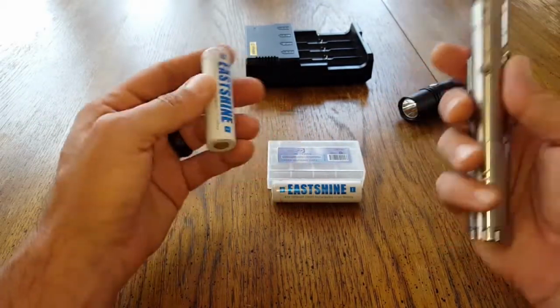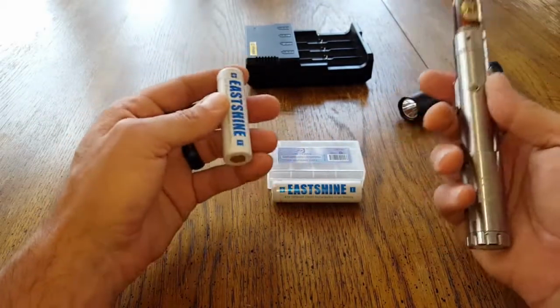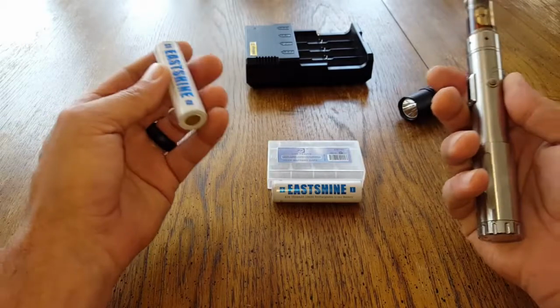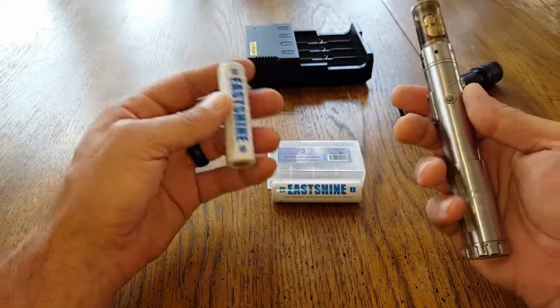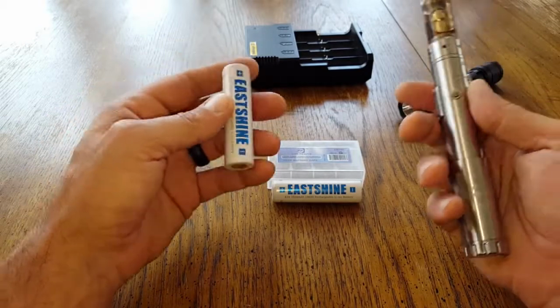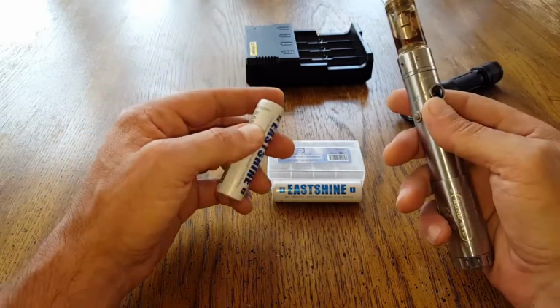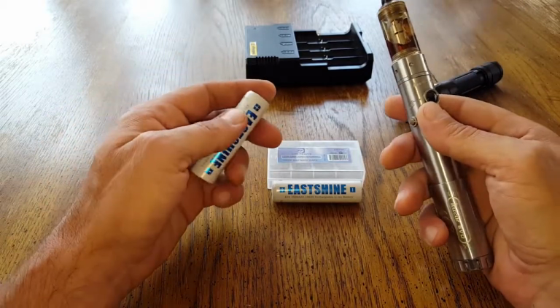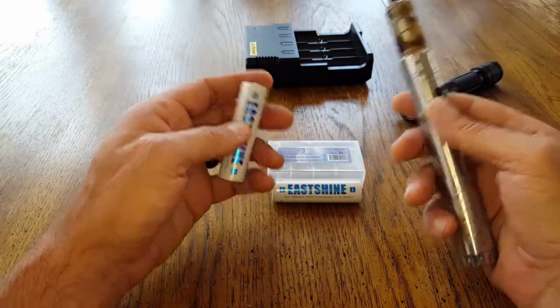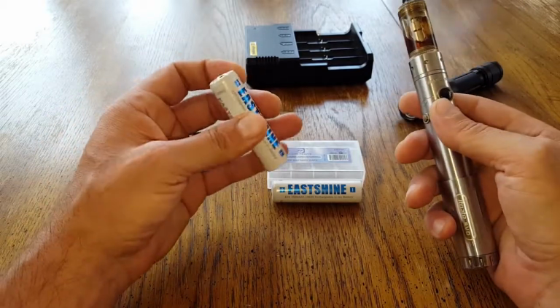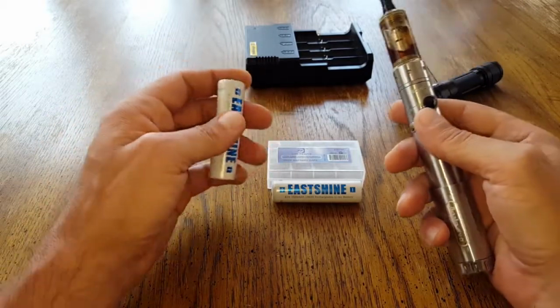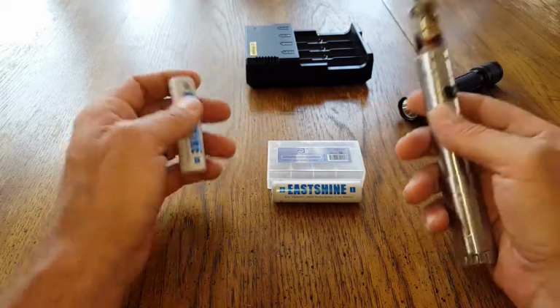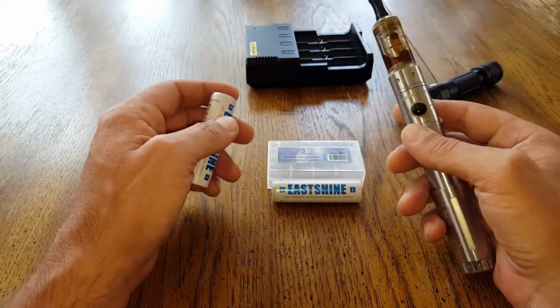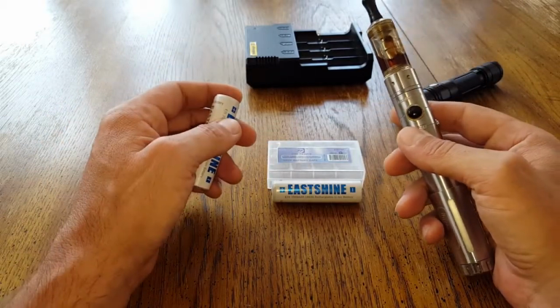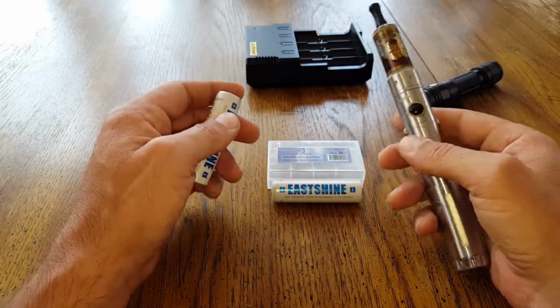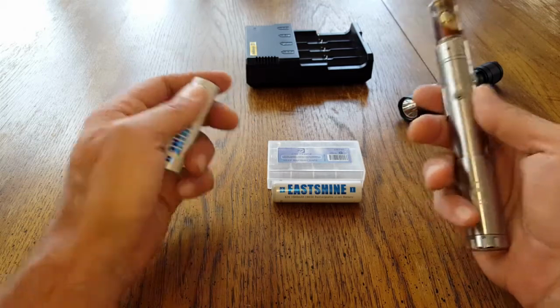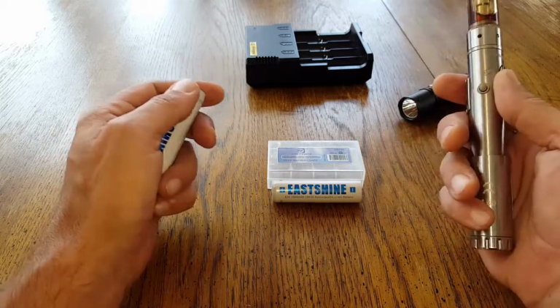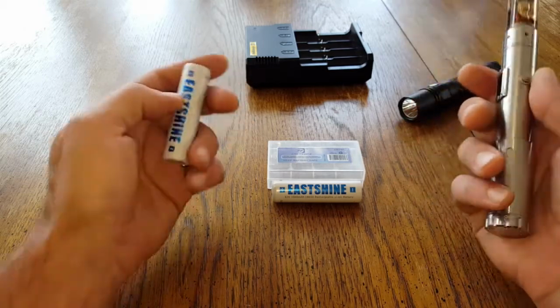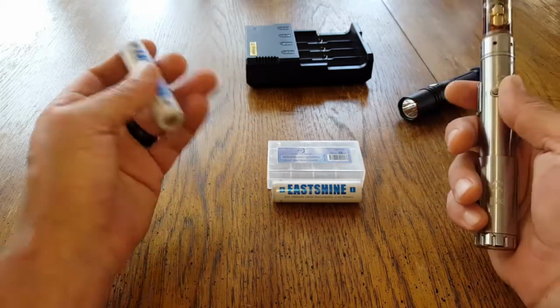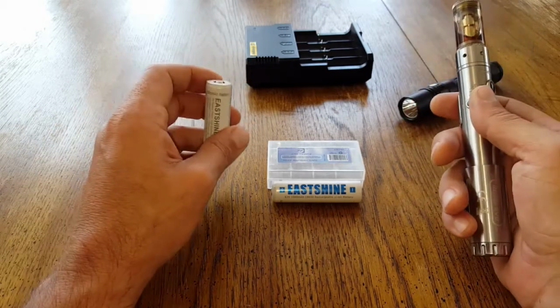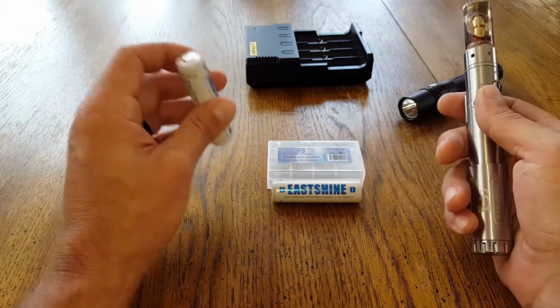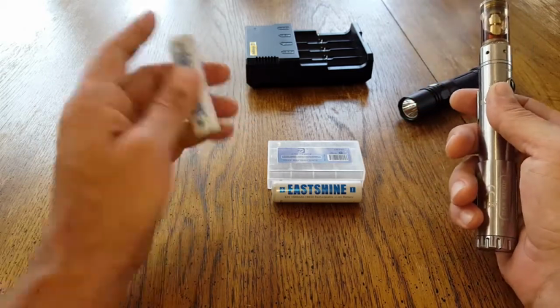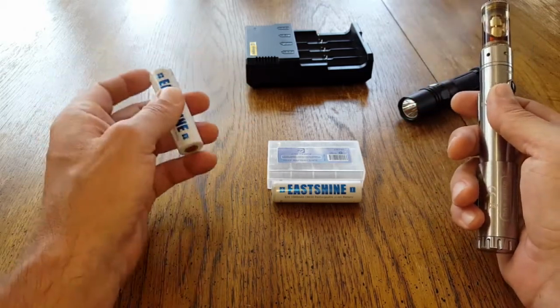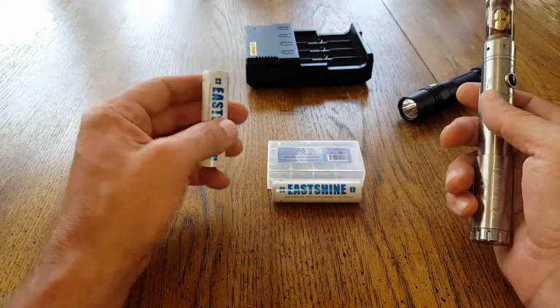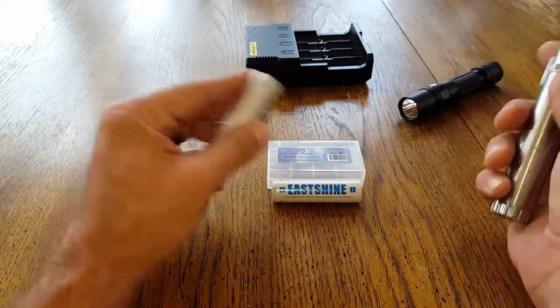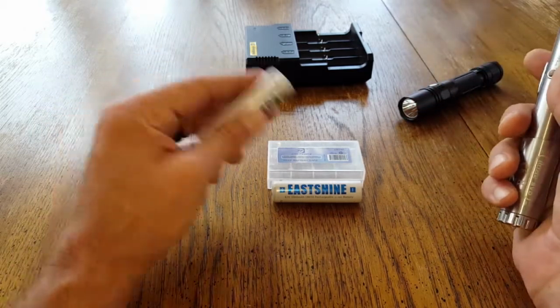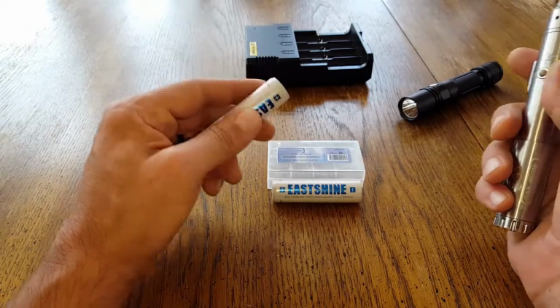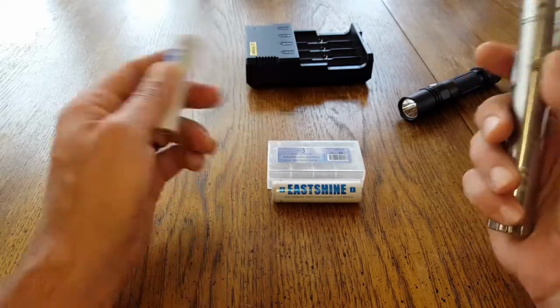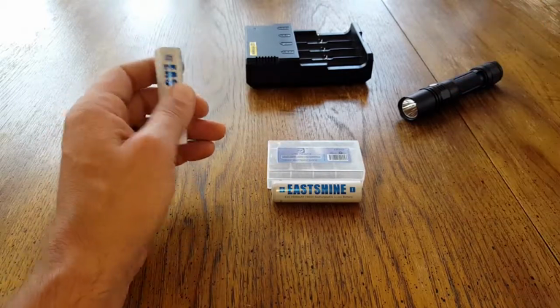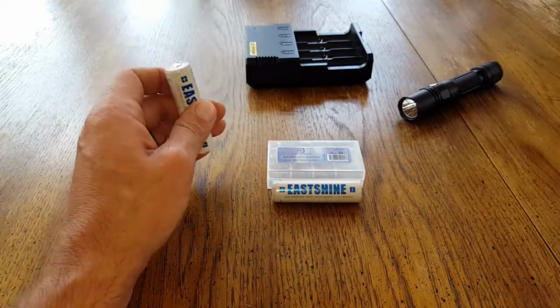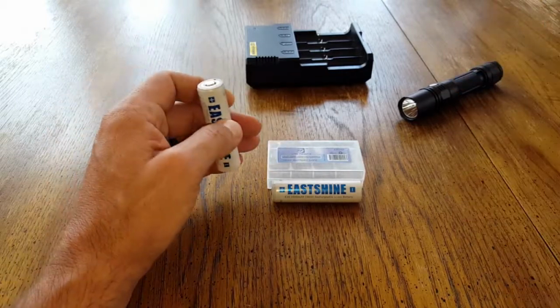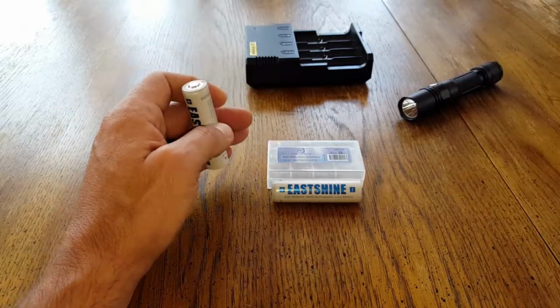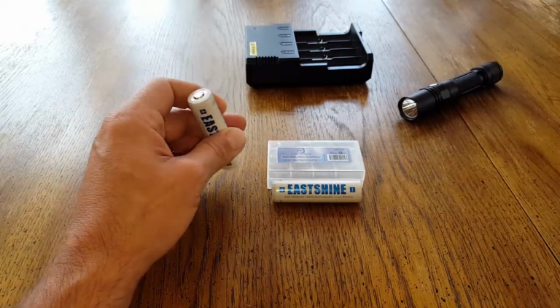I'll show you on a few mods that they do work, which I happen to own. But on others there are a lot of complaints, and even a few of our Natural Training Center members who do vape complained that they were unable to swap these out between their flashlight and their vape.